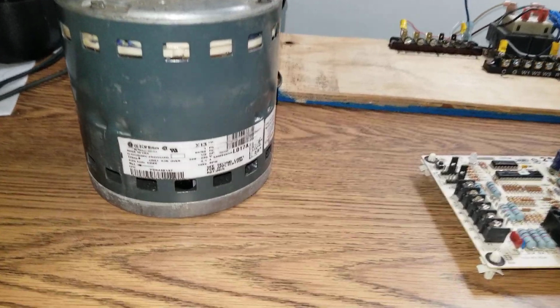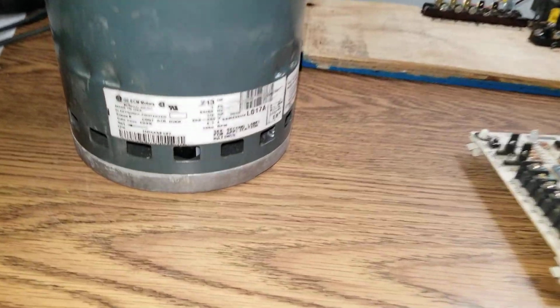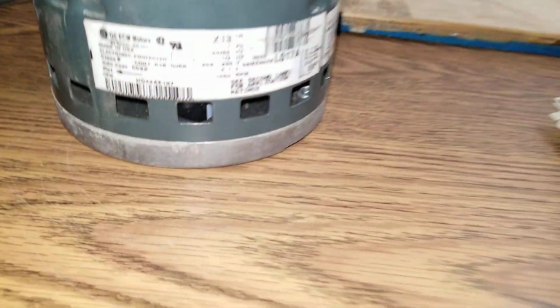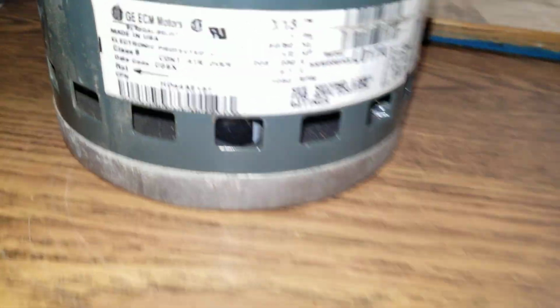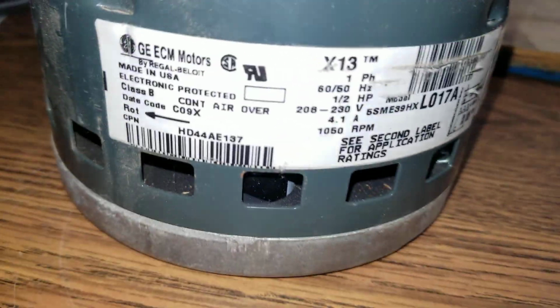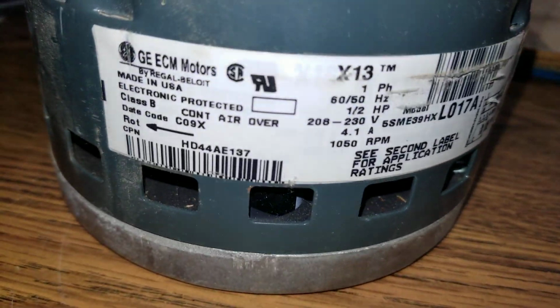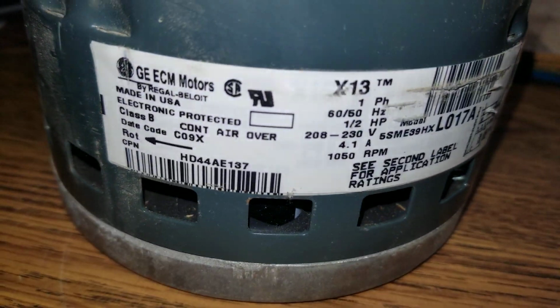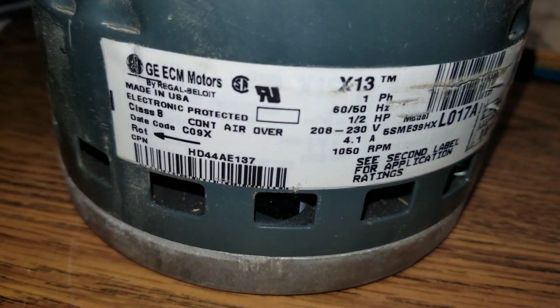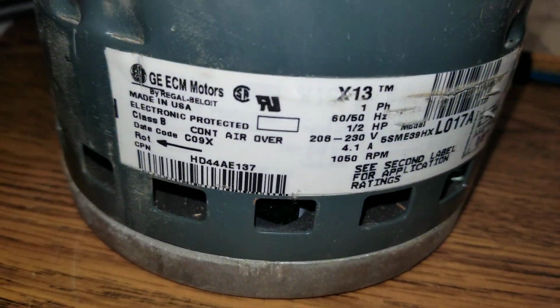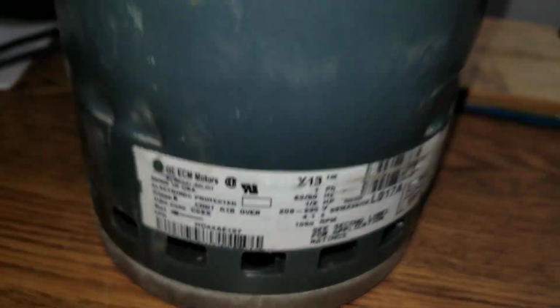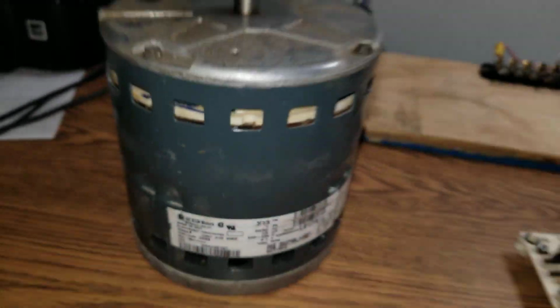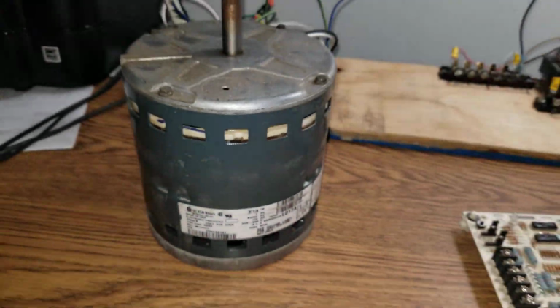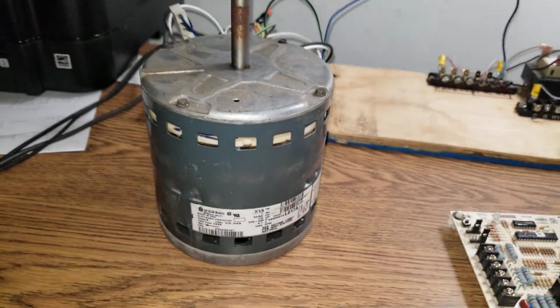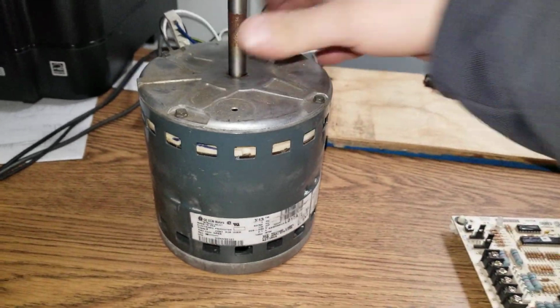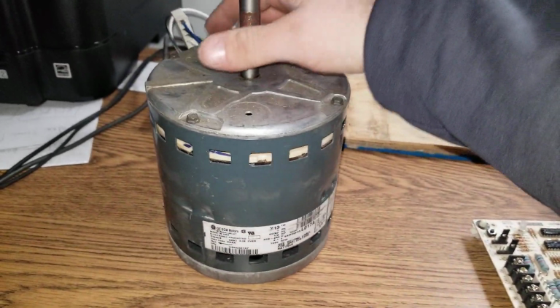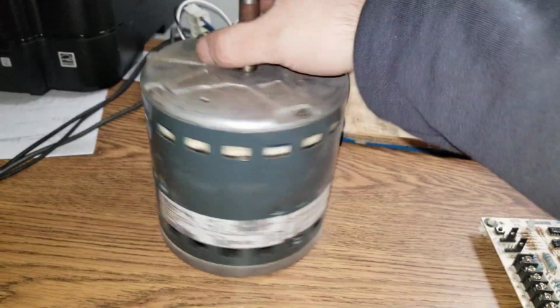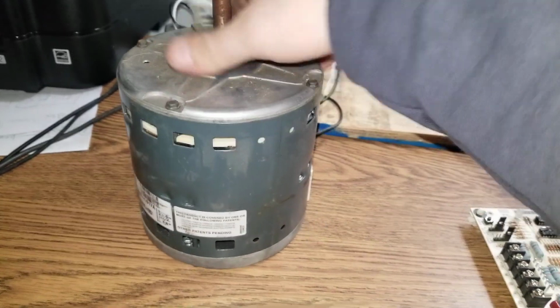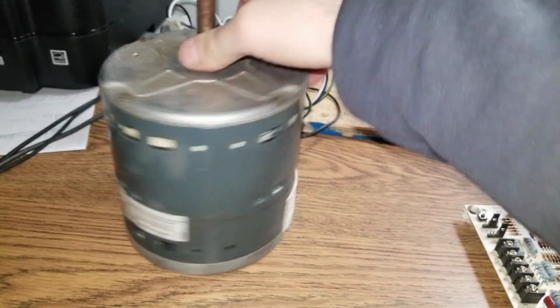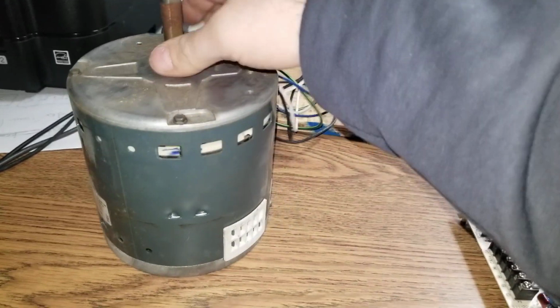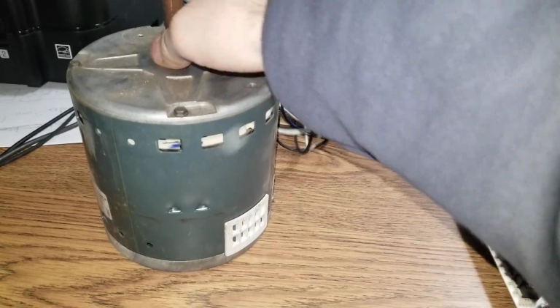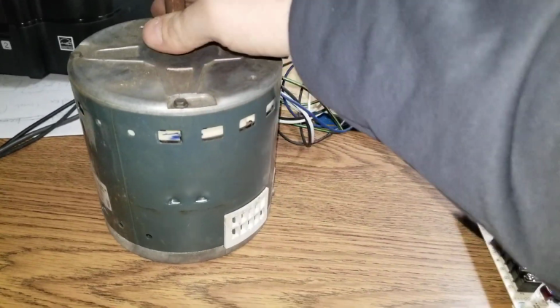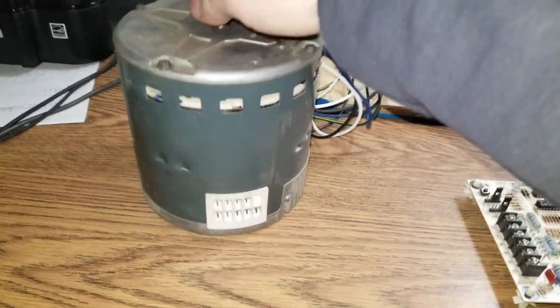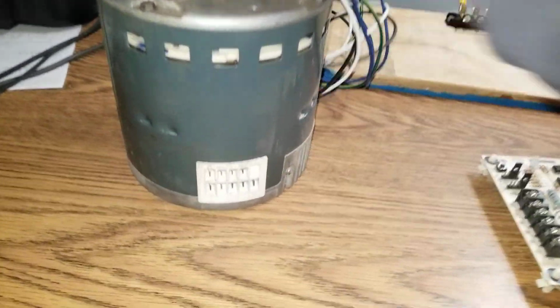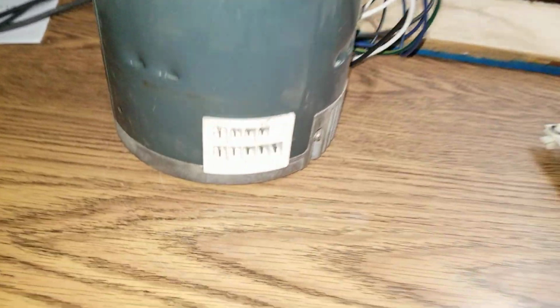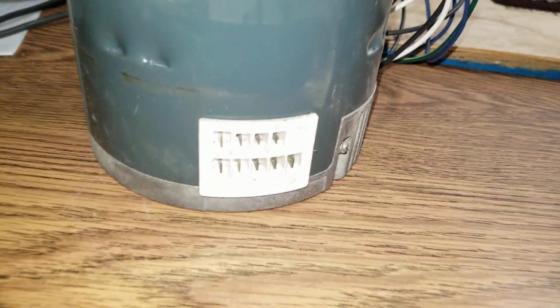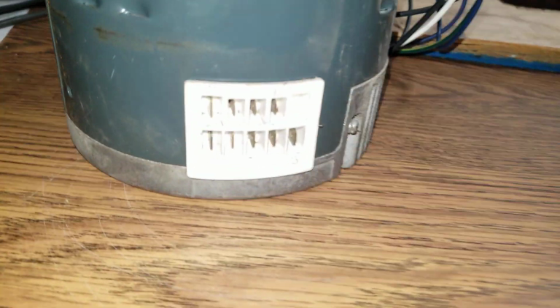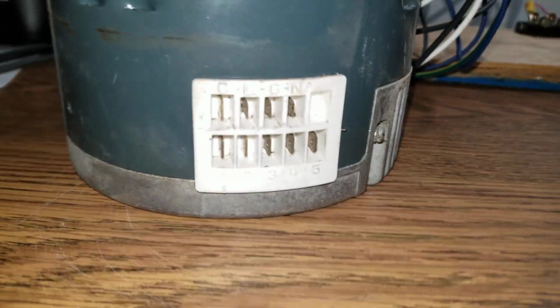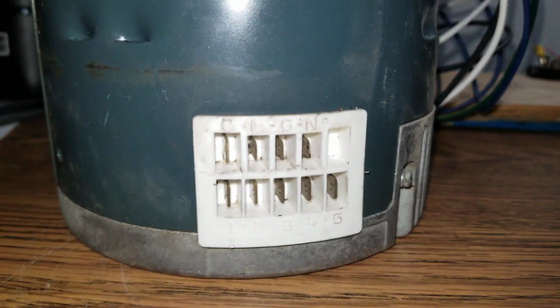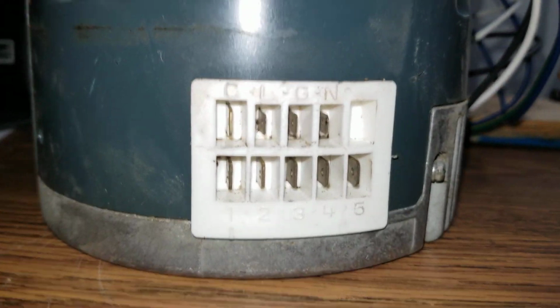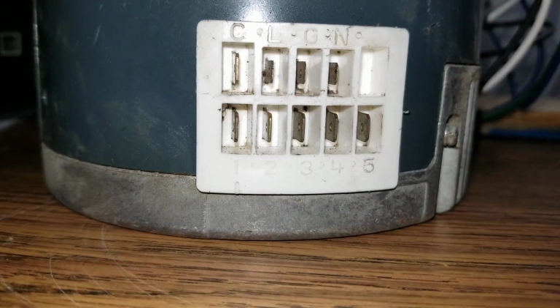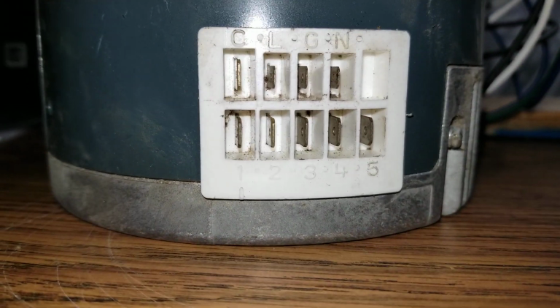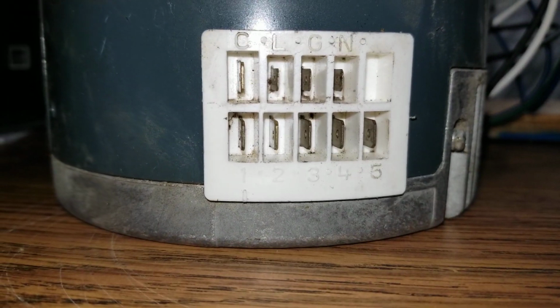This is how to check an X13 blower motor. This is an ECM blower motor but it's a simplified version.